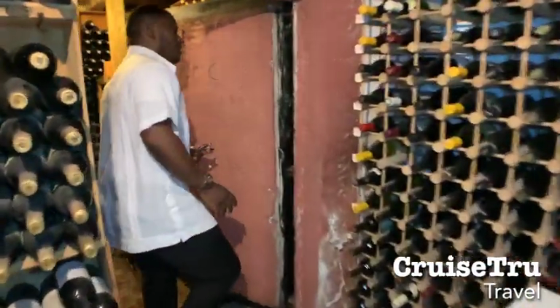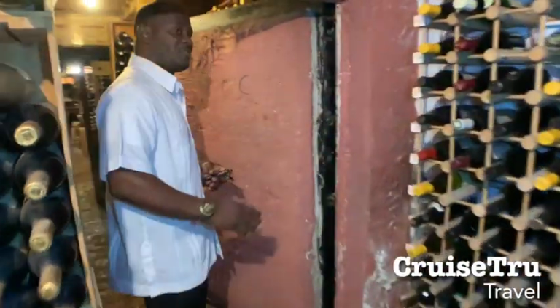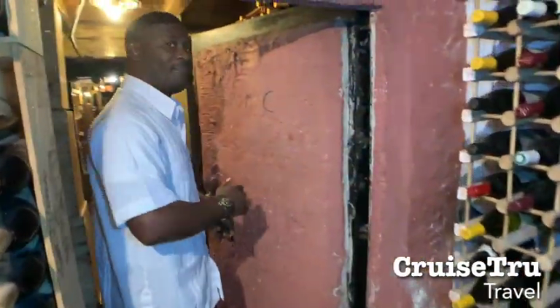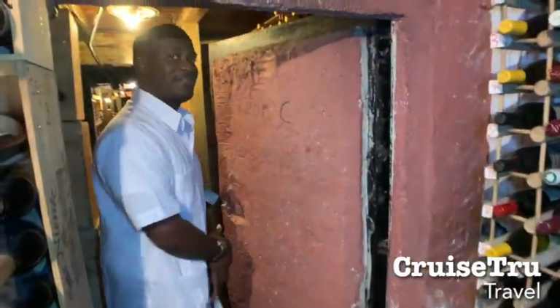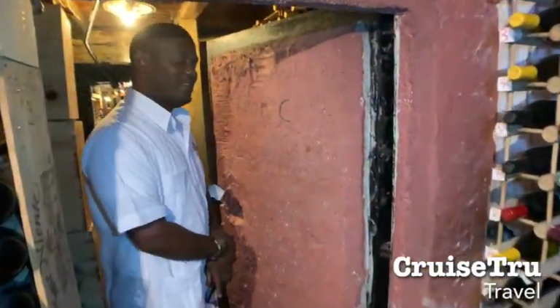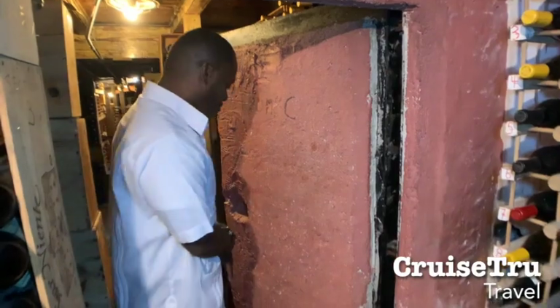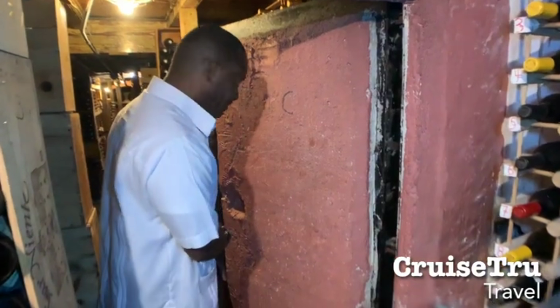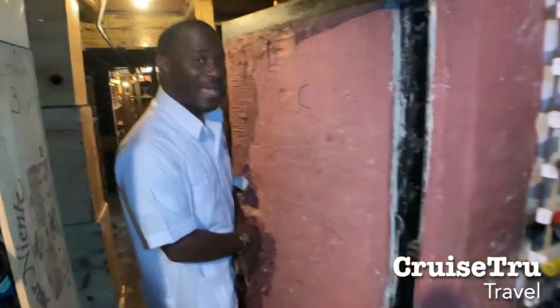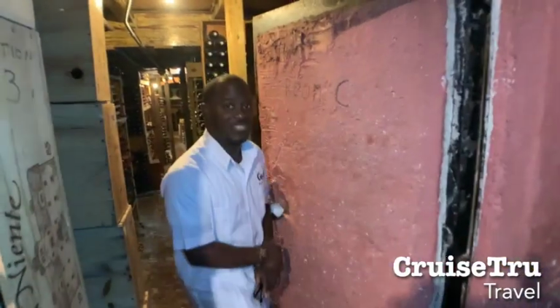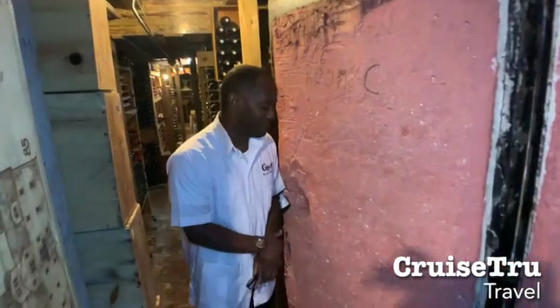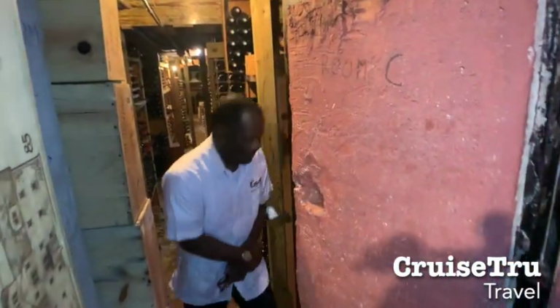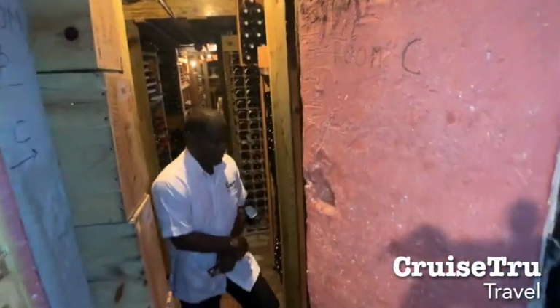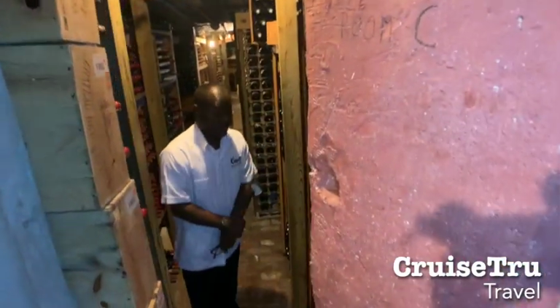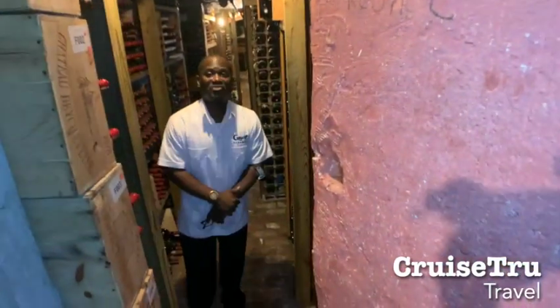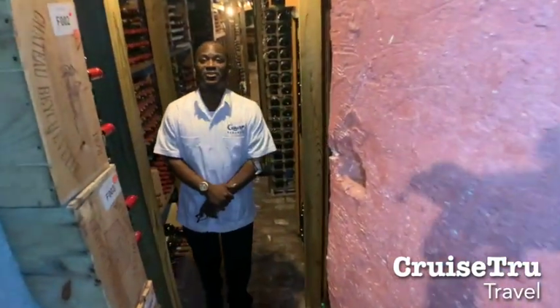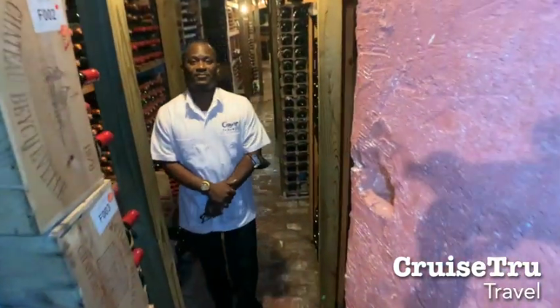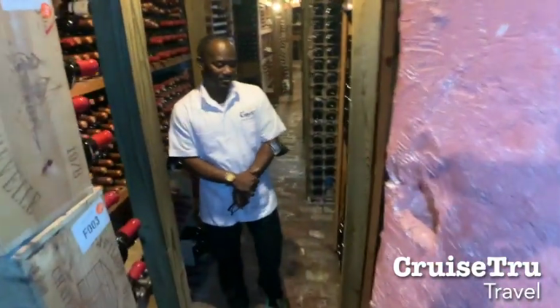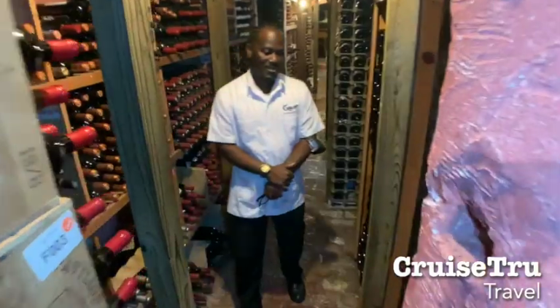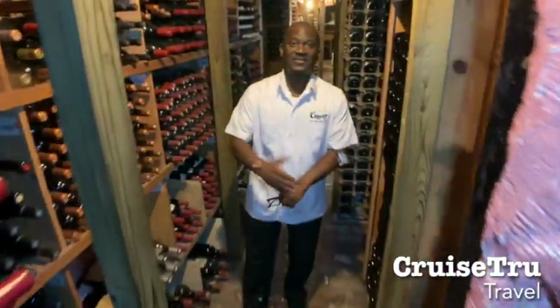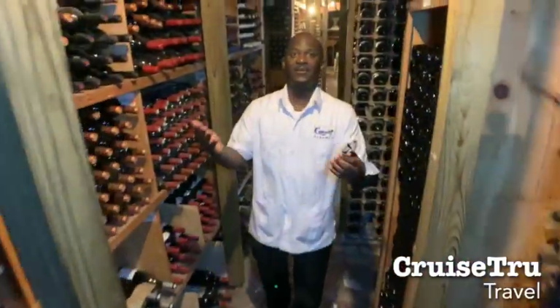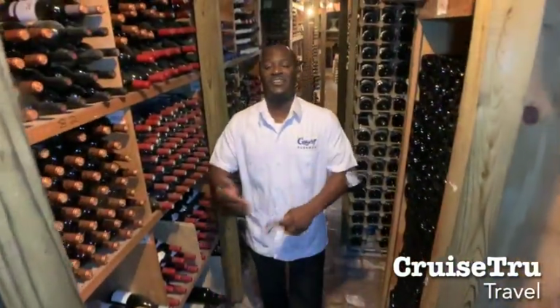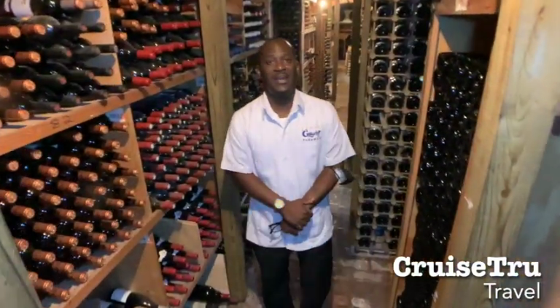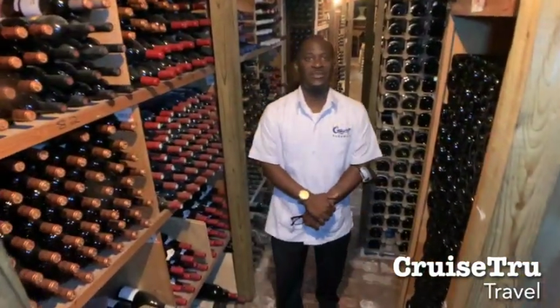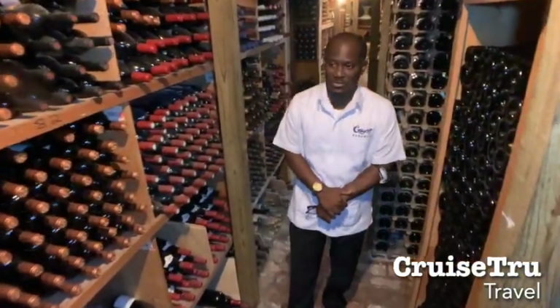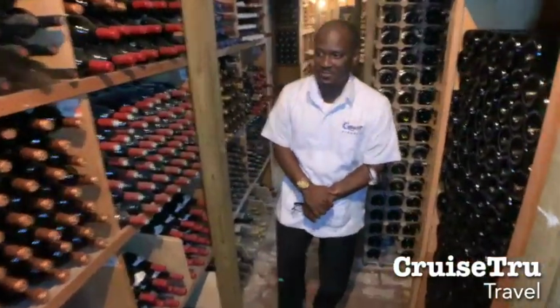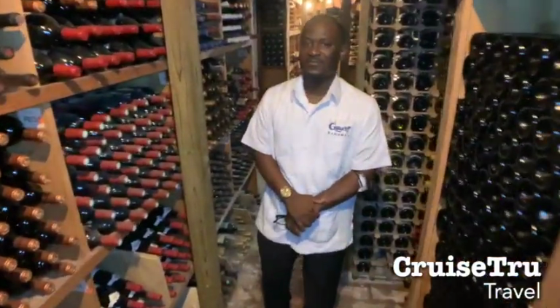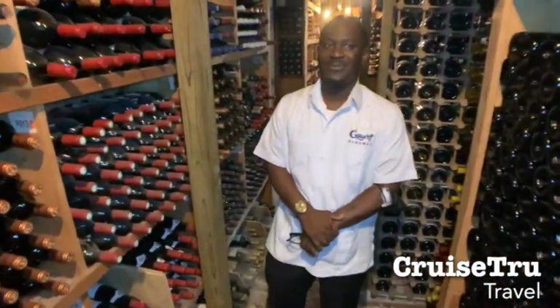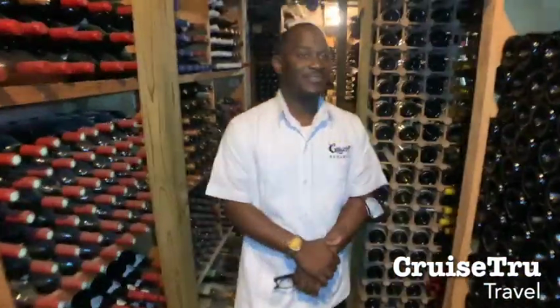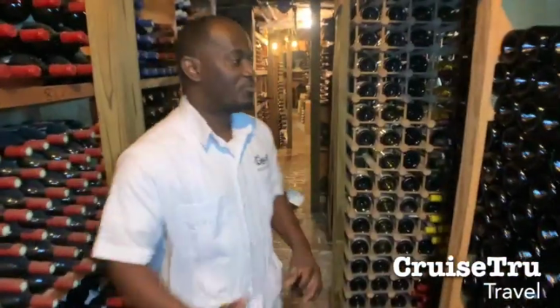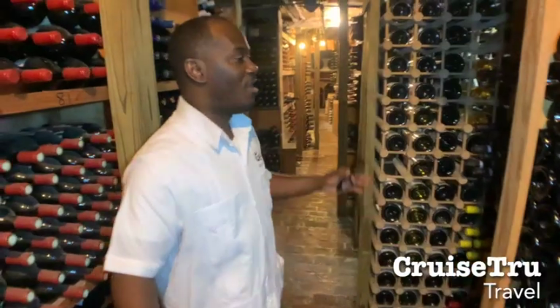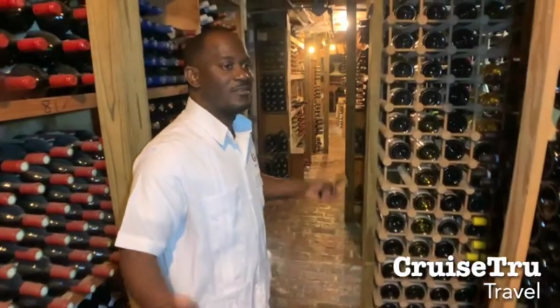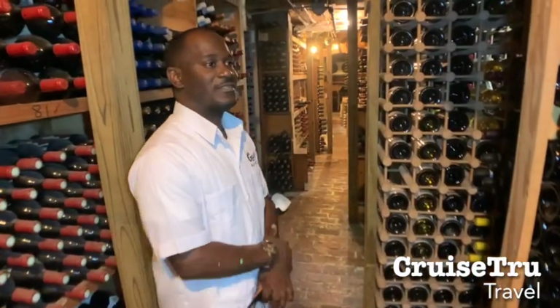The home is built by a pirate. His name is Captain John Howard Gray Smith. It was a little over 300 years ago. And the cellar here was actually a garrison where he kept prisoners. This was the prison part of the cellar.